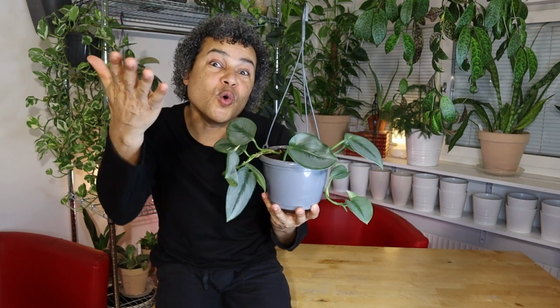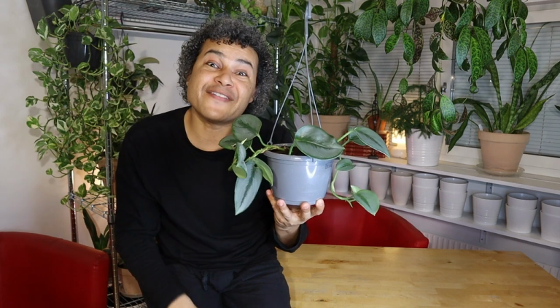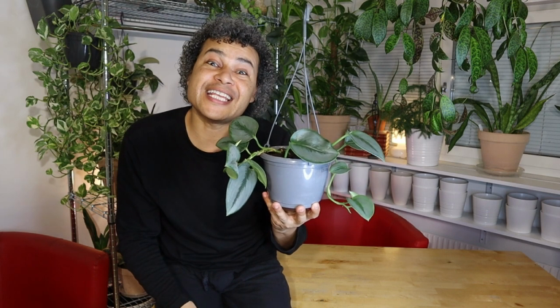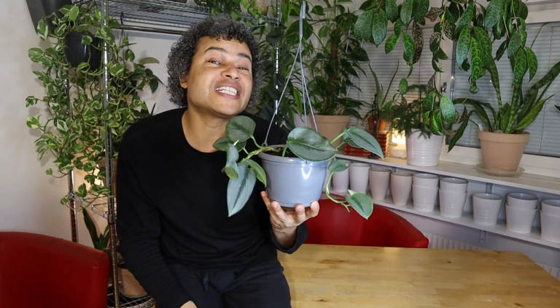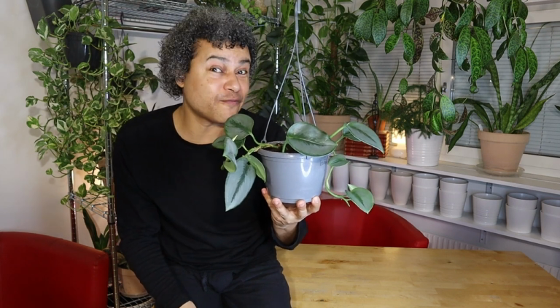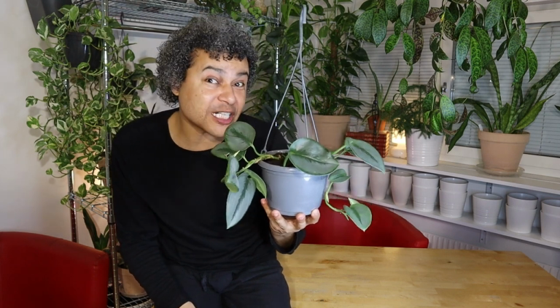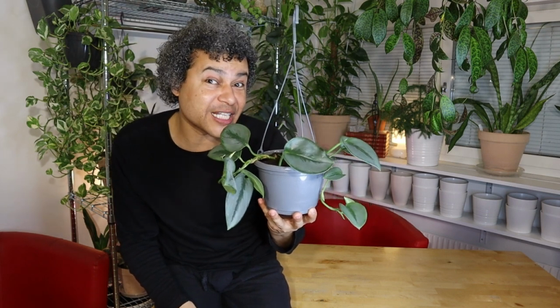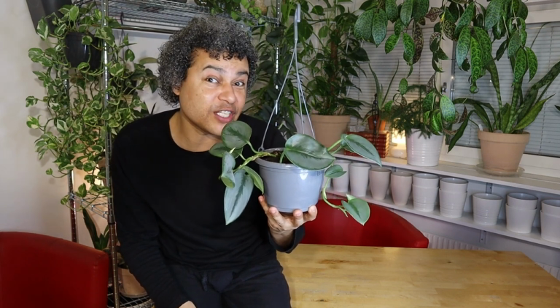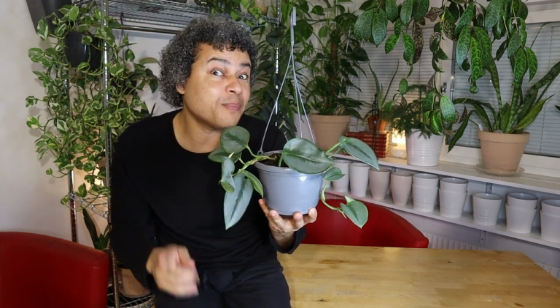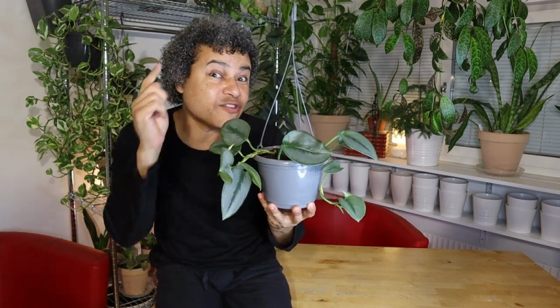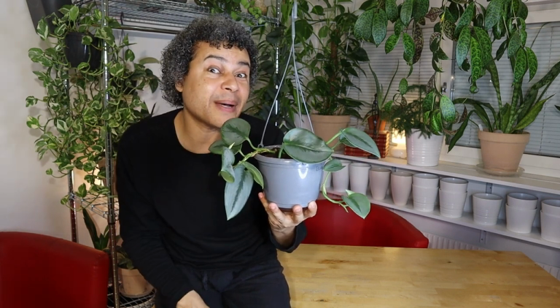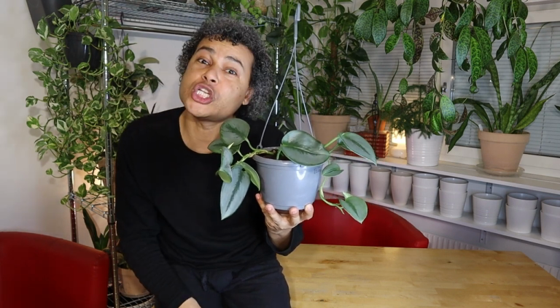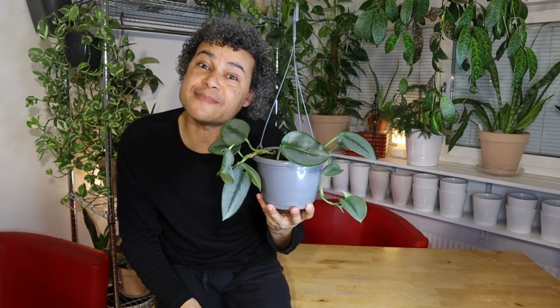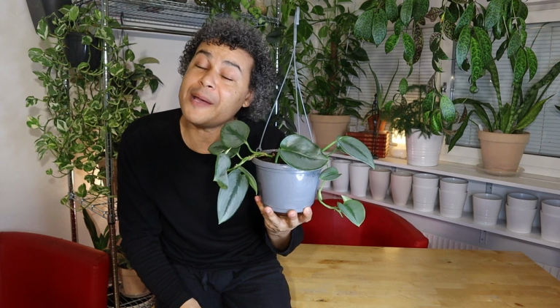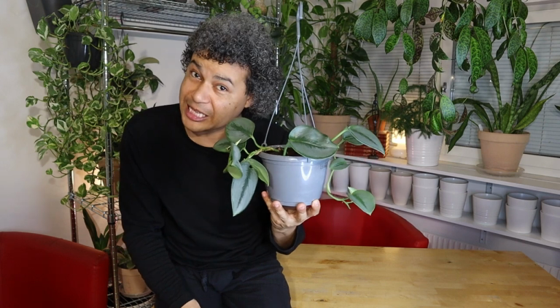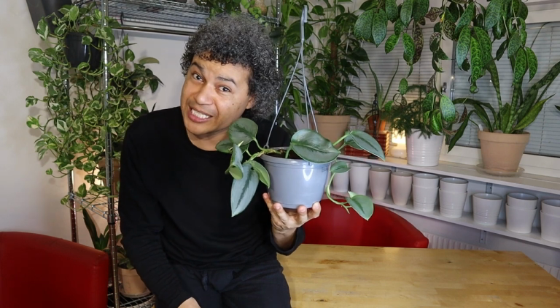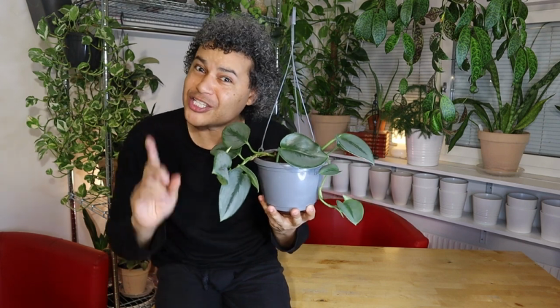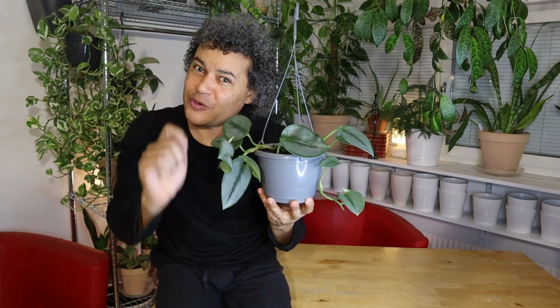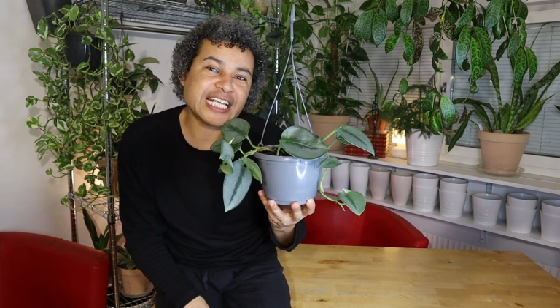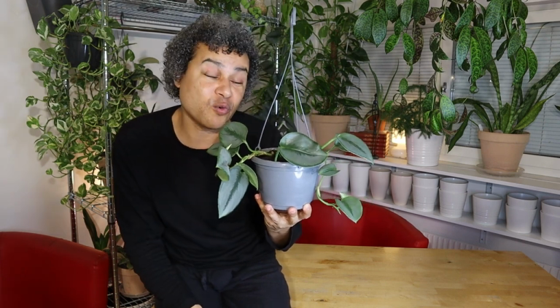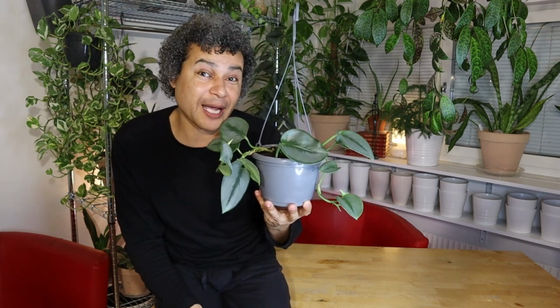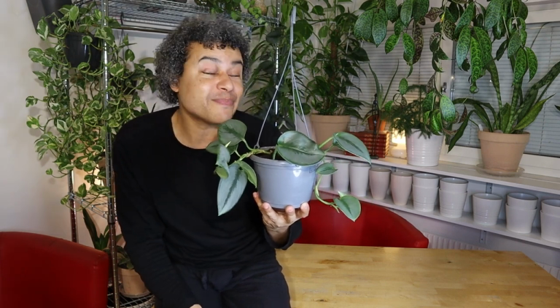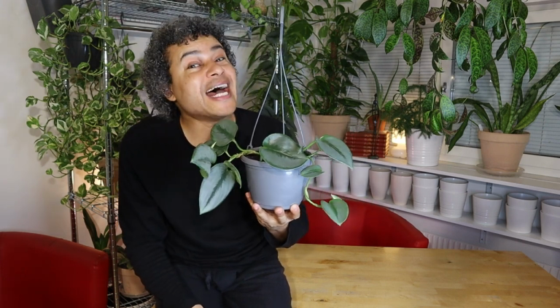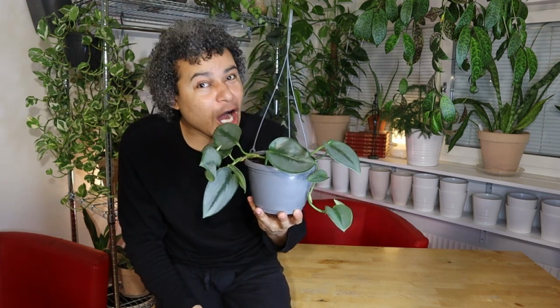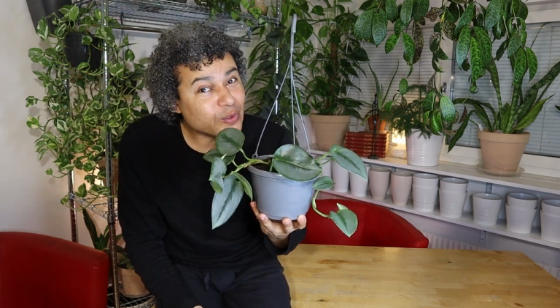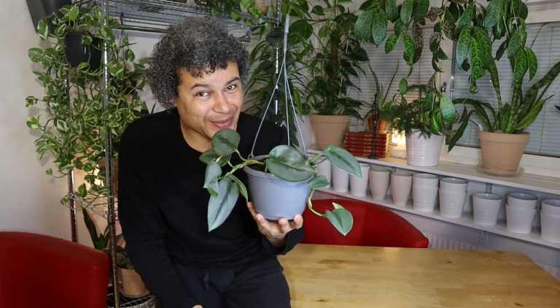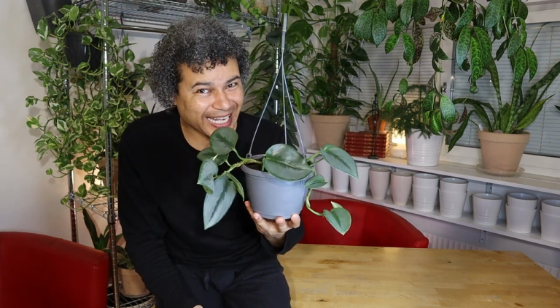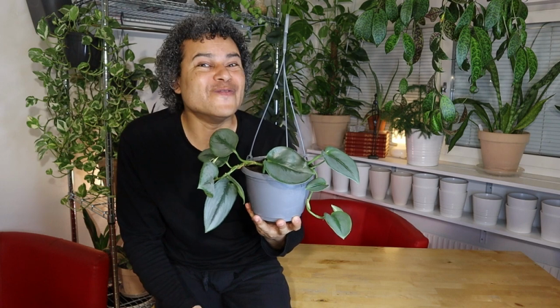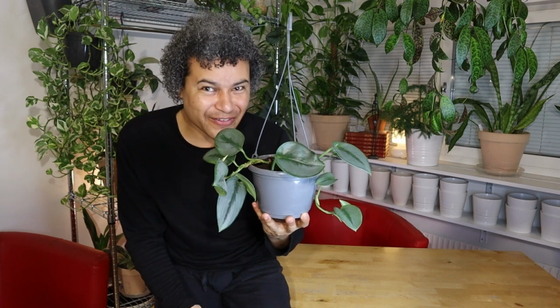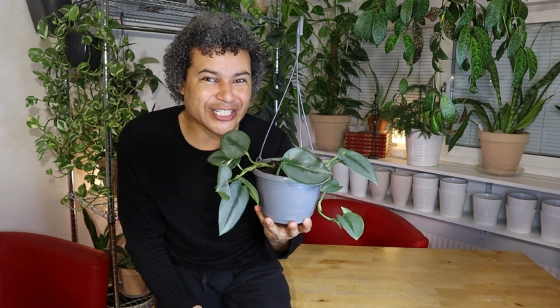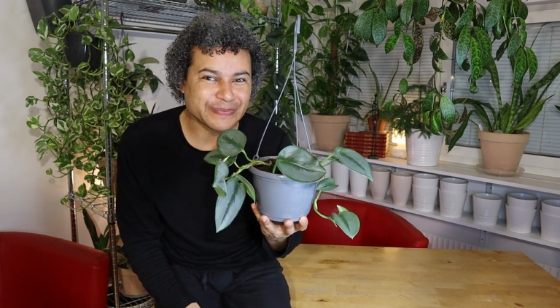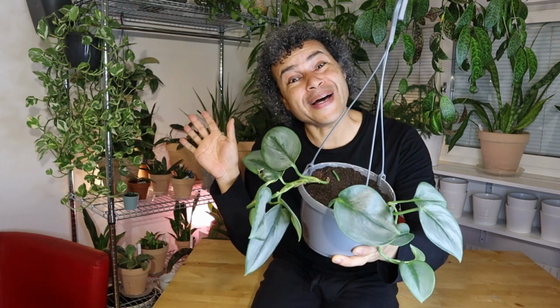Thank you very much for watching this video. Please remember to like, subscribe, and hit the bell so you know when my next video is coming up — and I will see you again very soon. Goodbye!